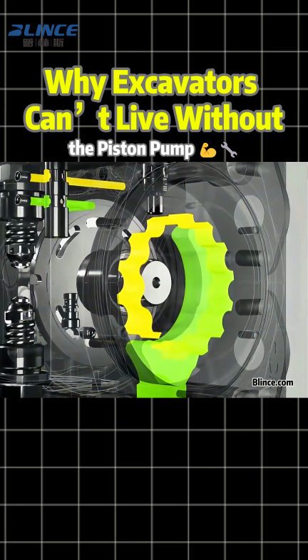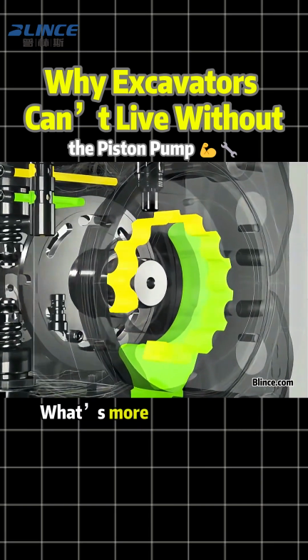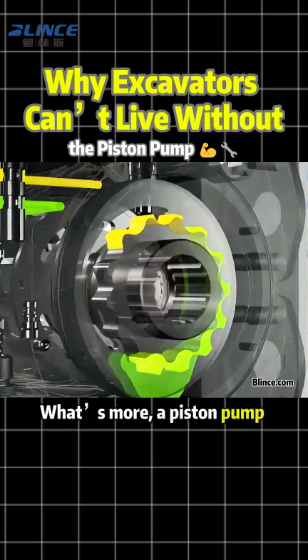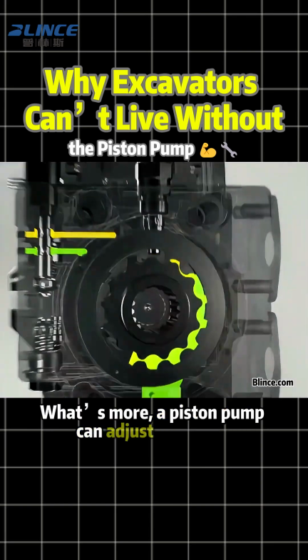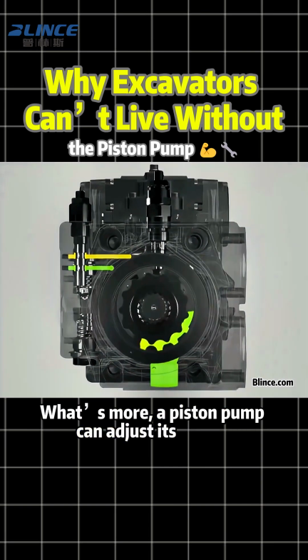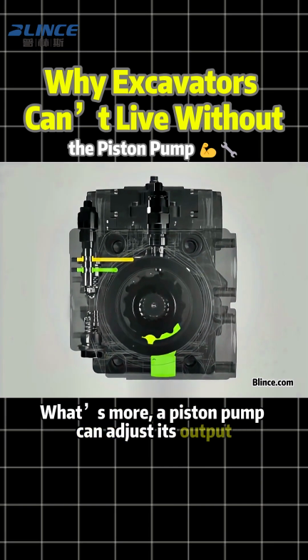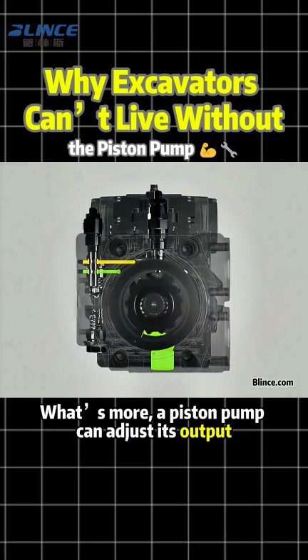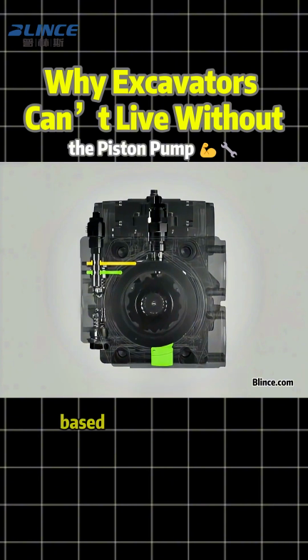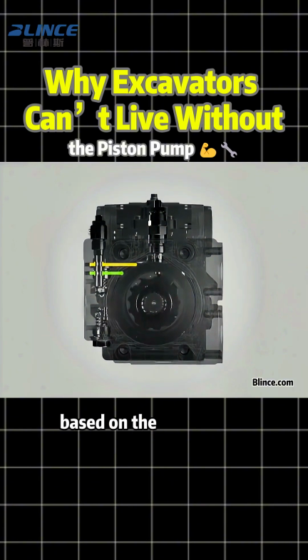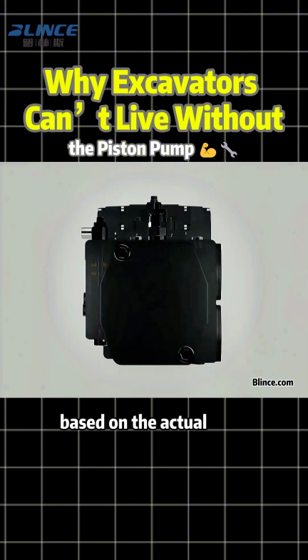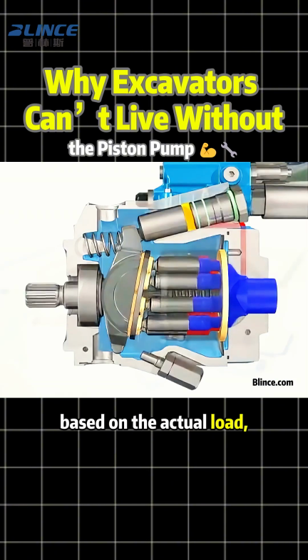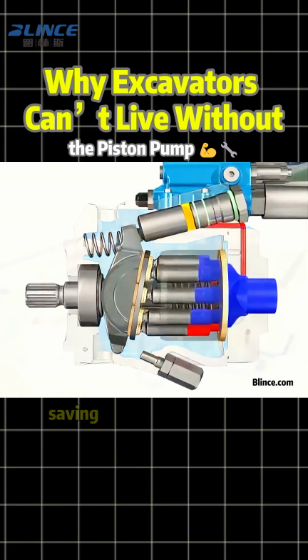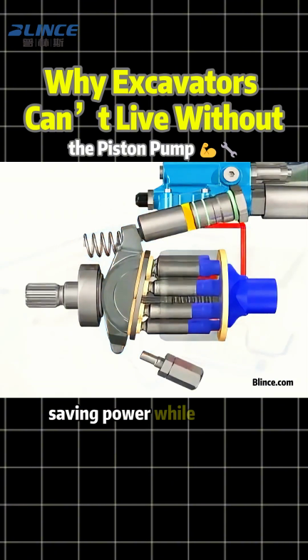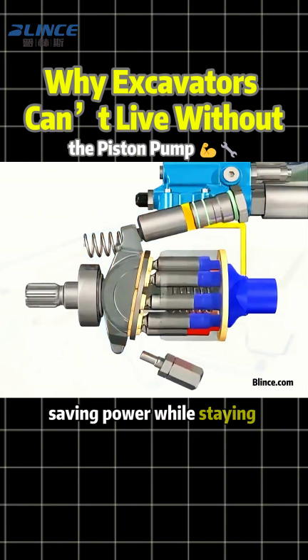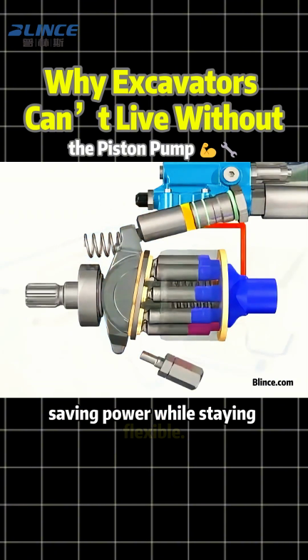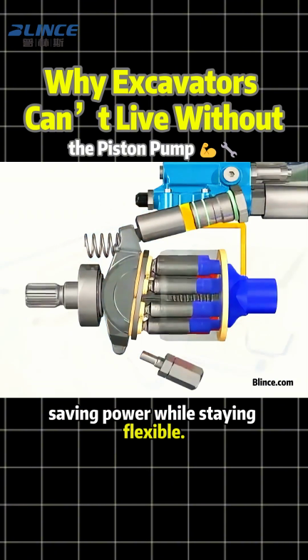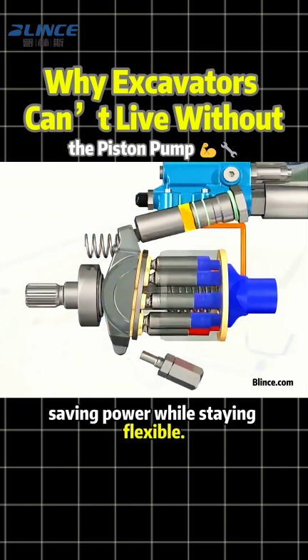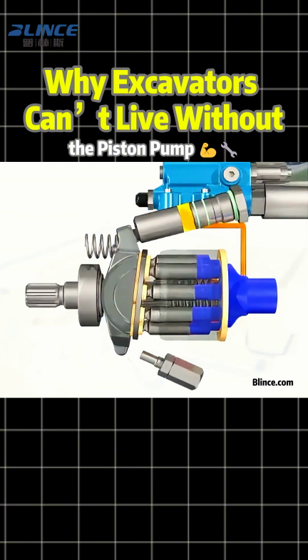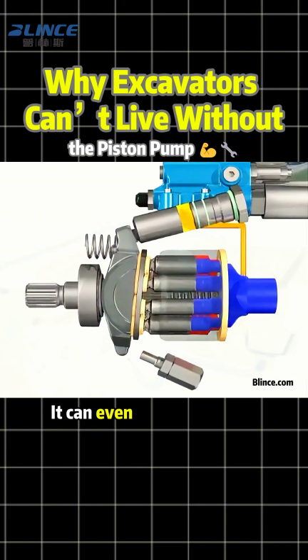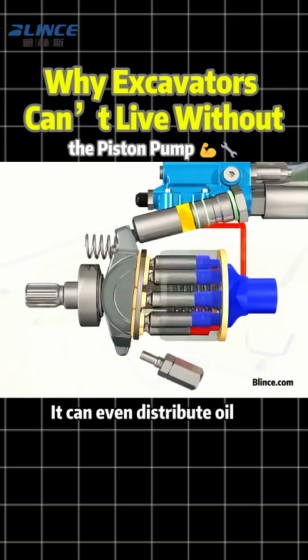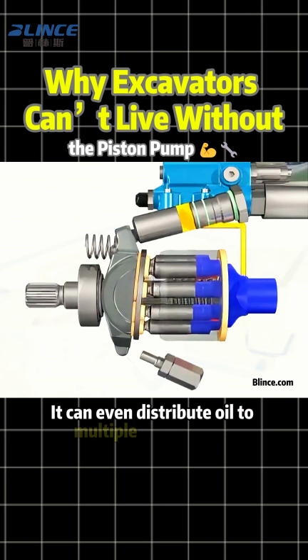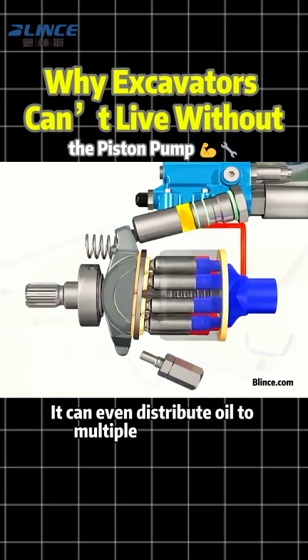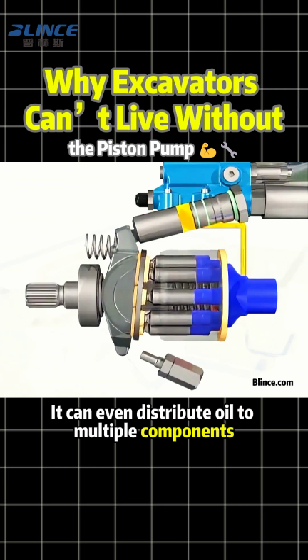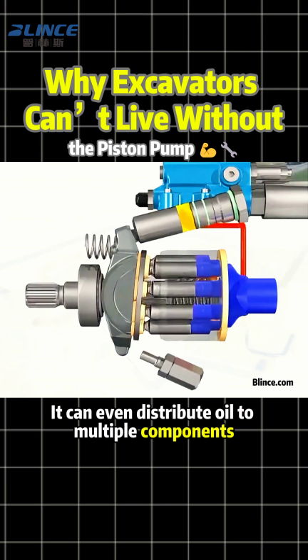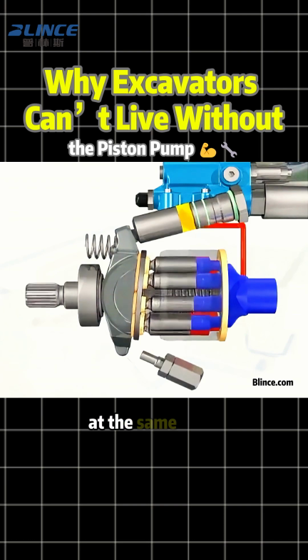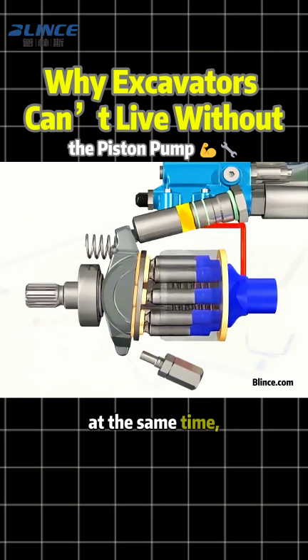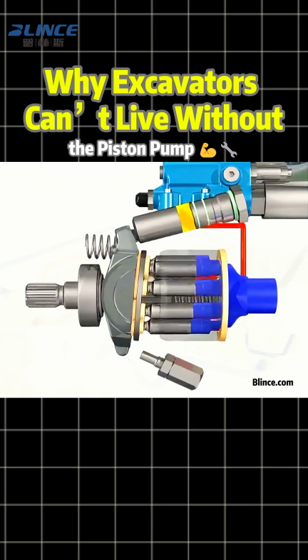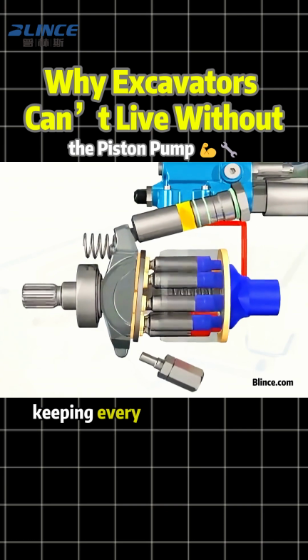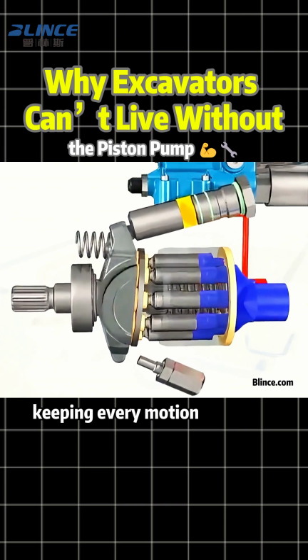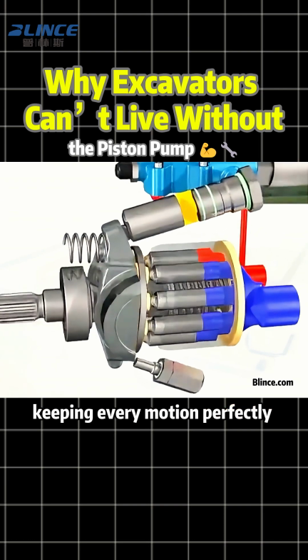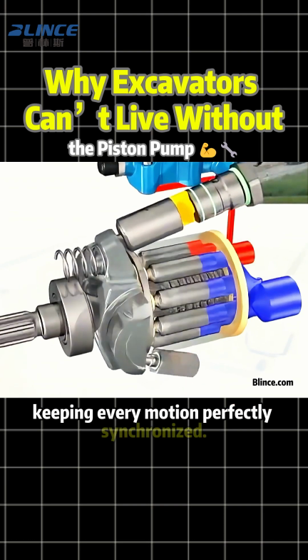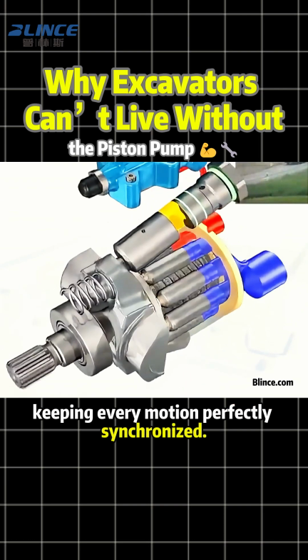What's more, a piston pump can adjust its output based on the actual load, saving power while staying flexible. It can even distribute oil to multiple components at the same time, keeping every motion perfectly synchronized.